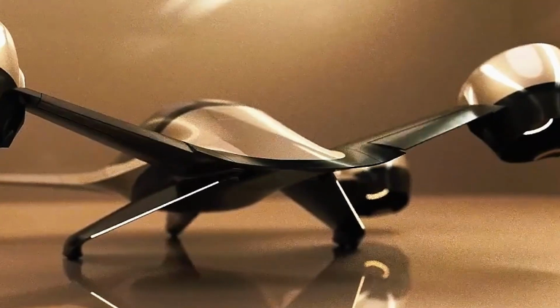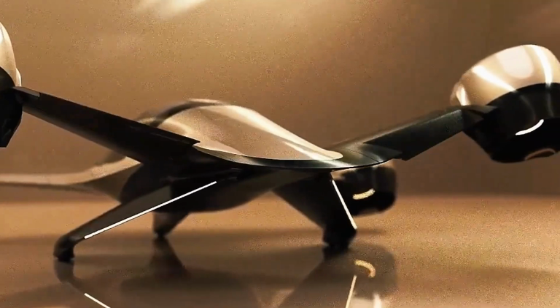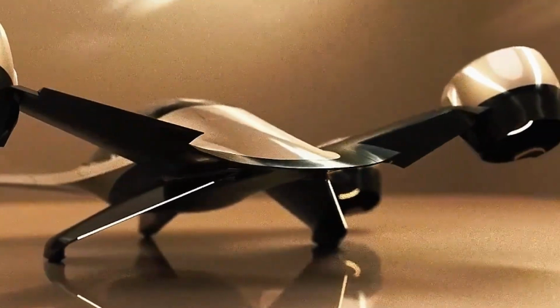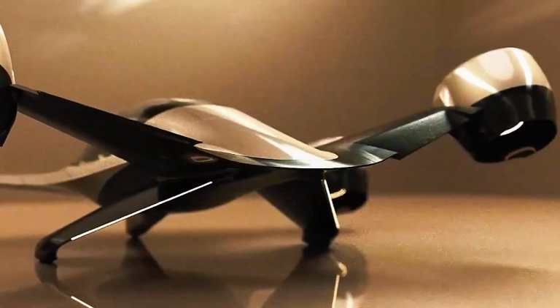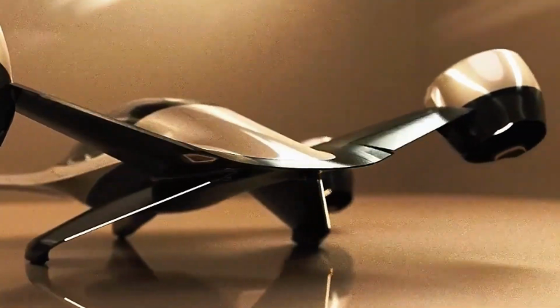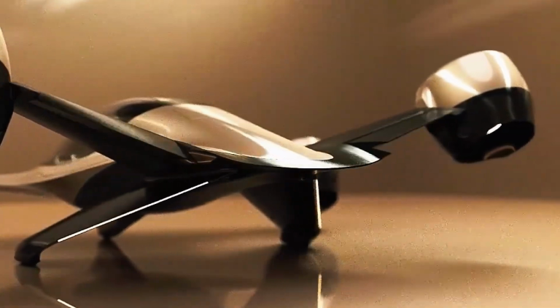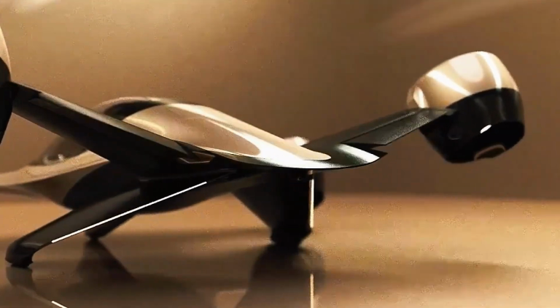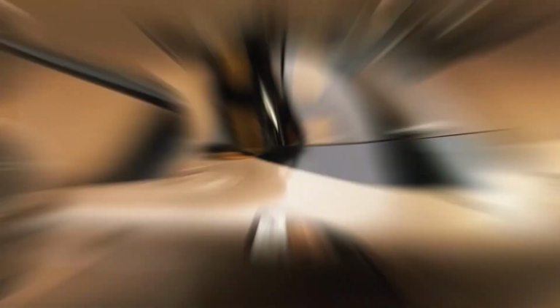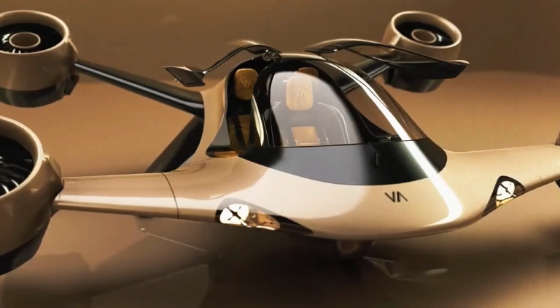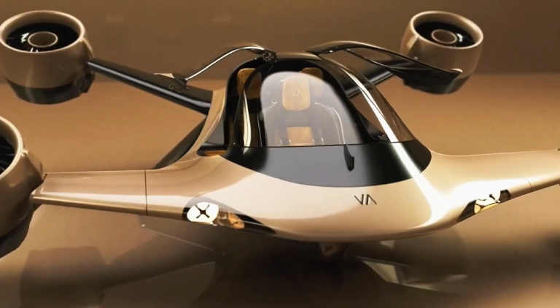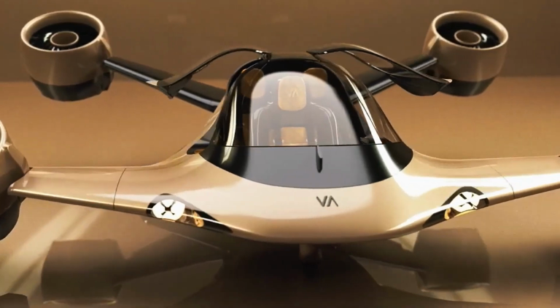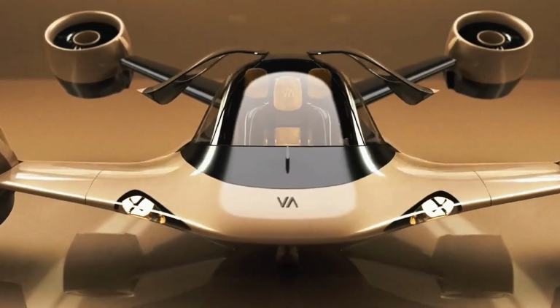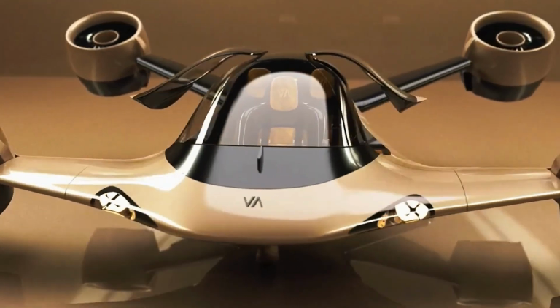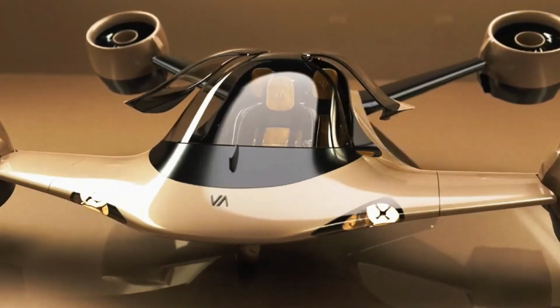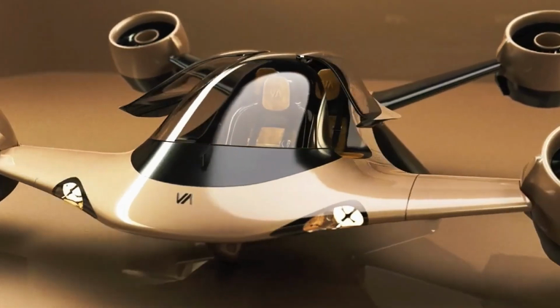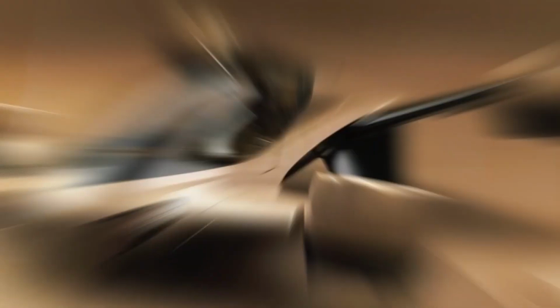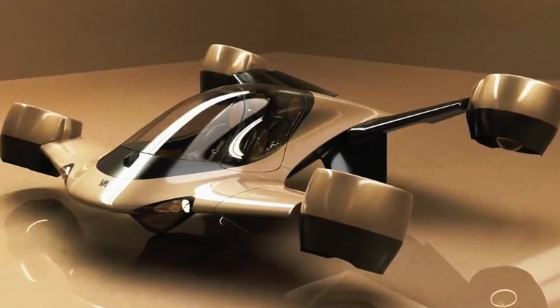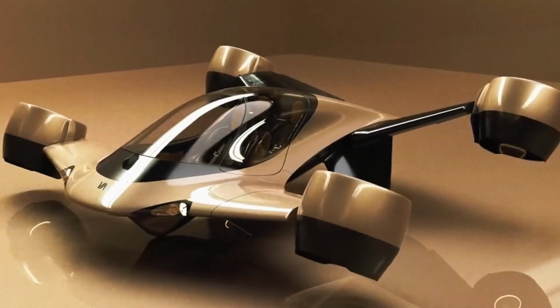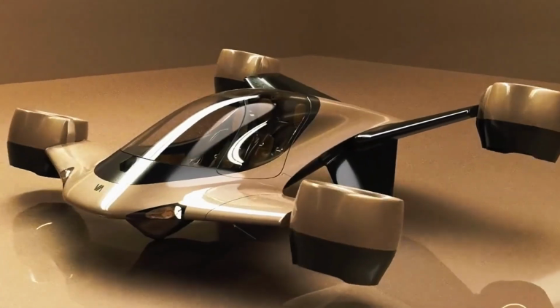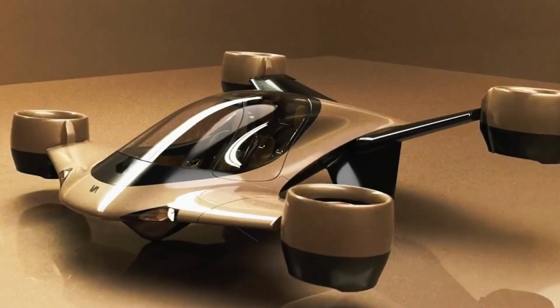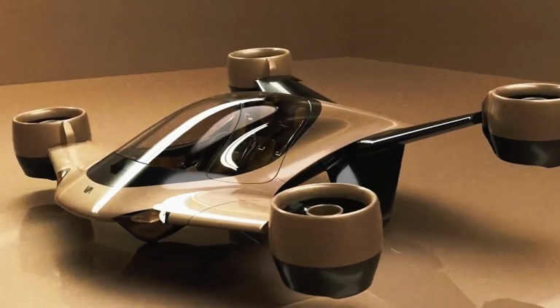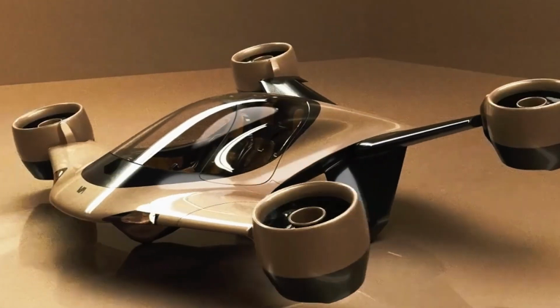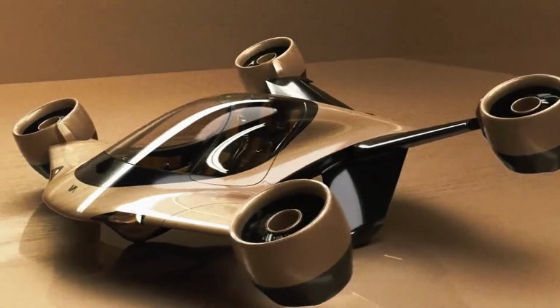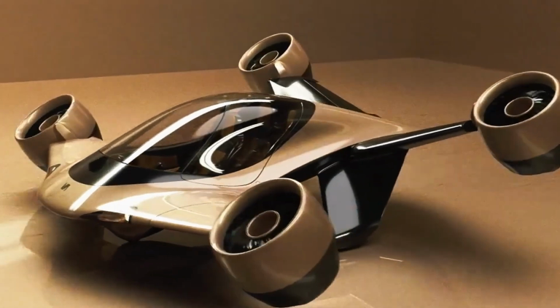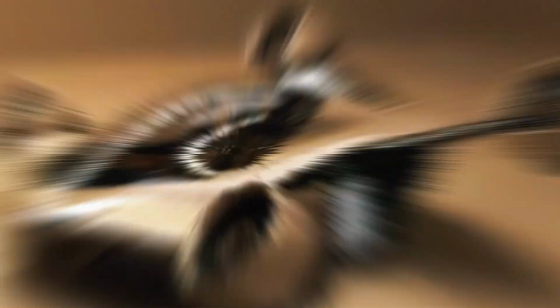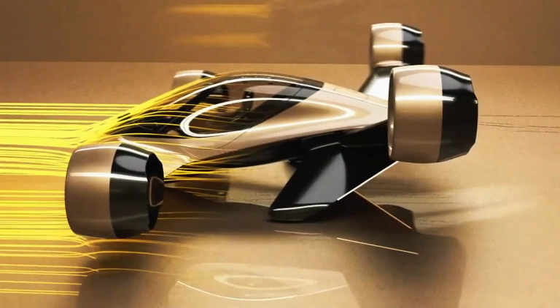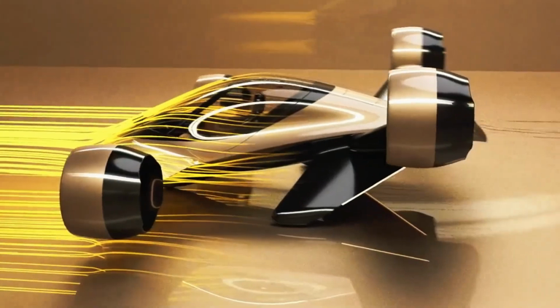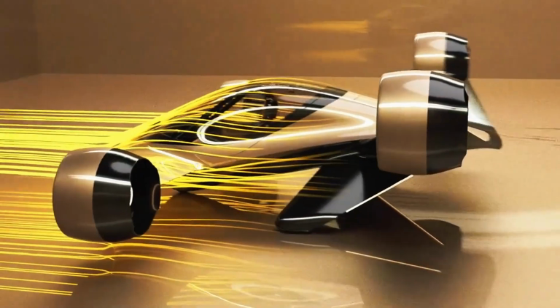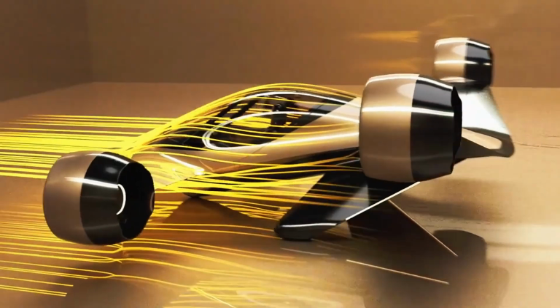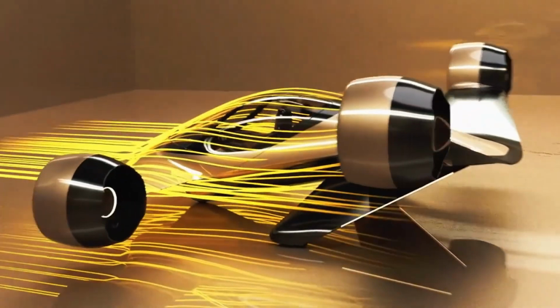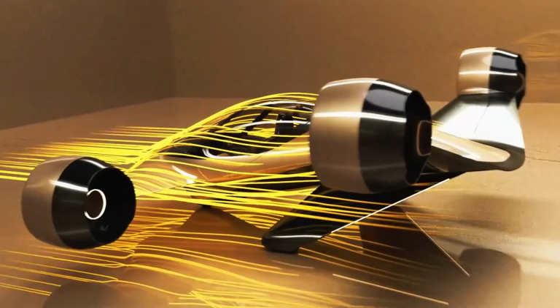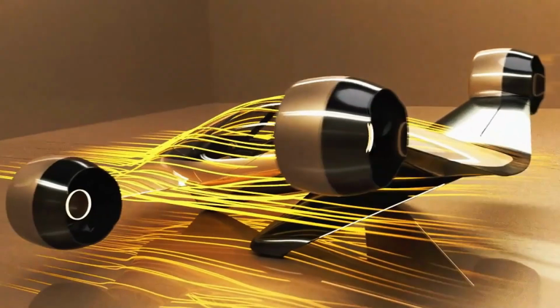With a sleek aerodynamic design and an advanced autopilot system, the aircraft targets private owners seeking freedom from traditional transport constraints.